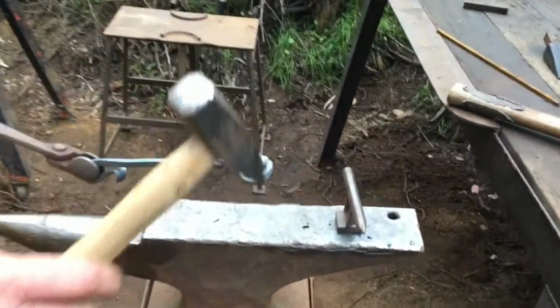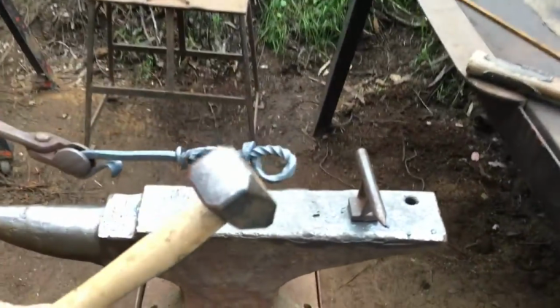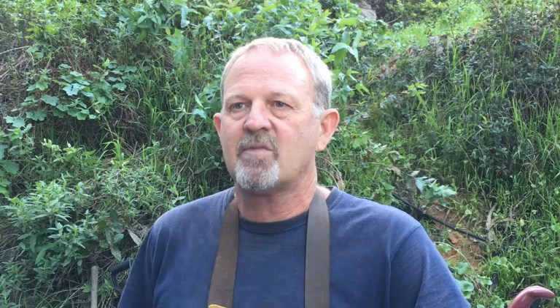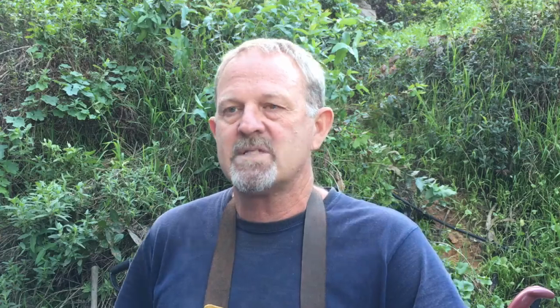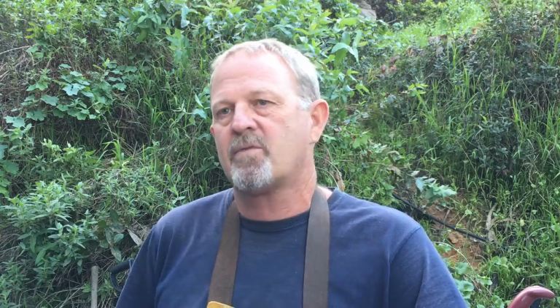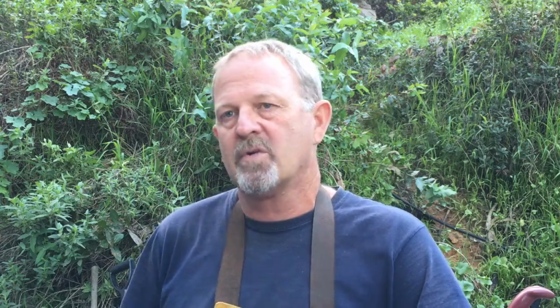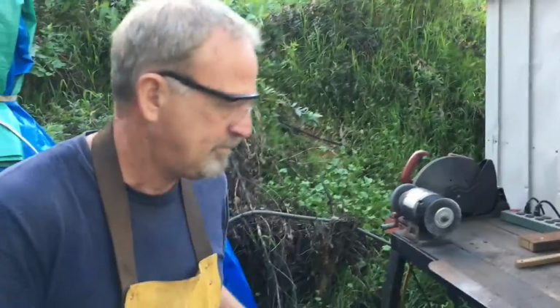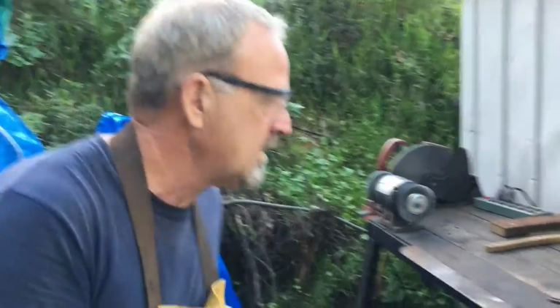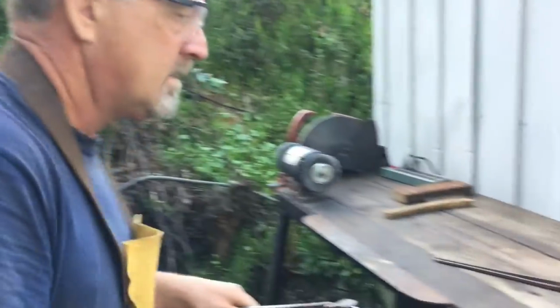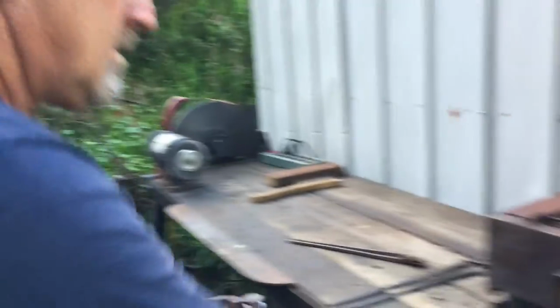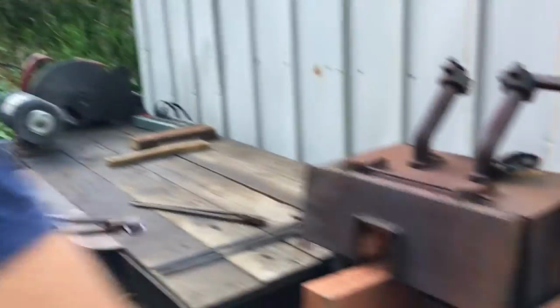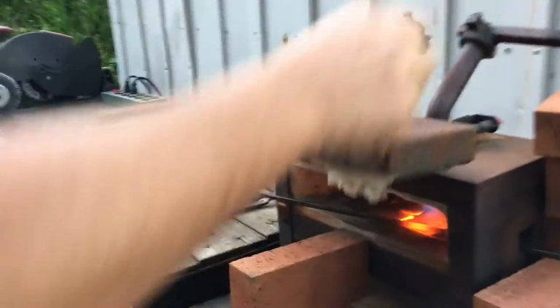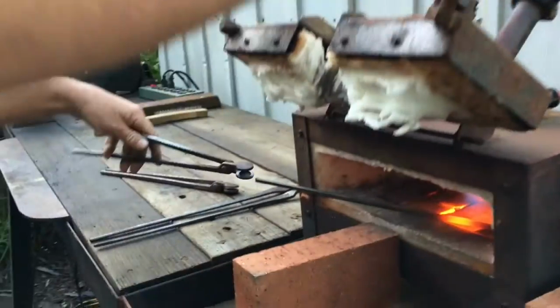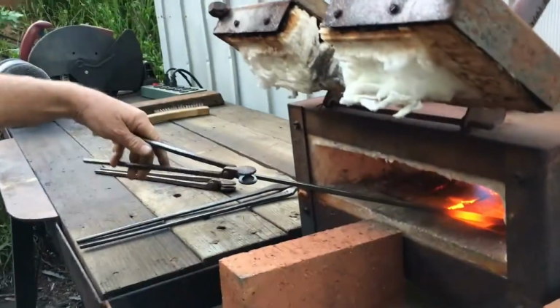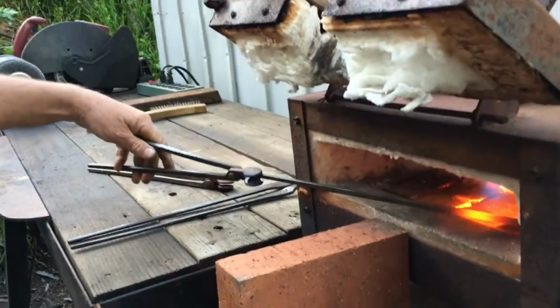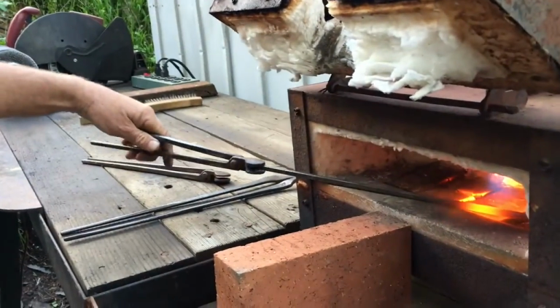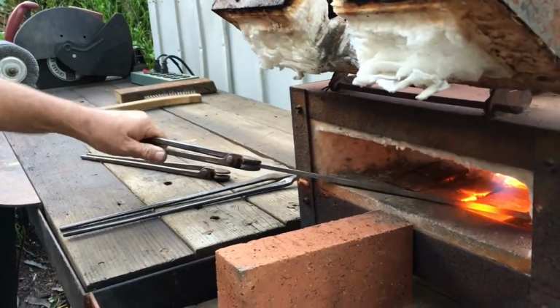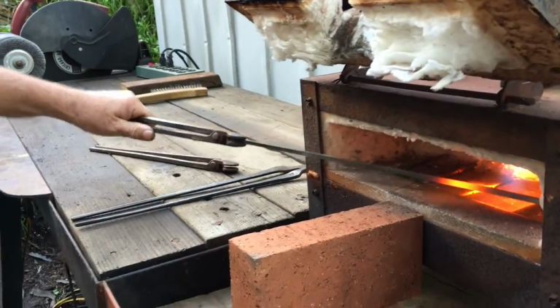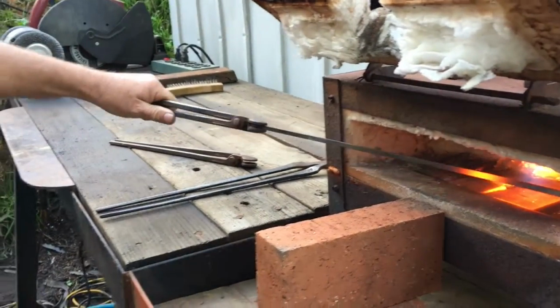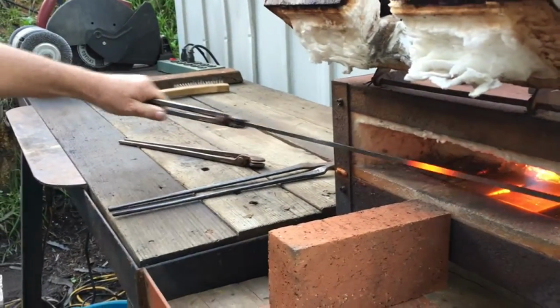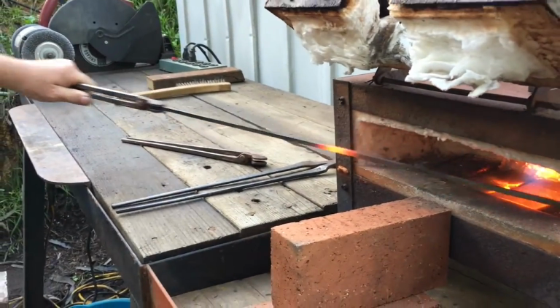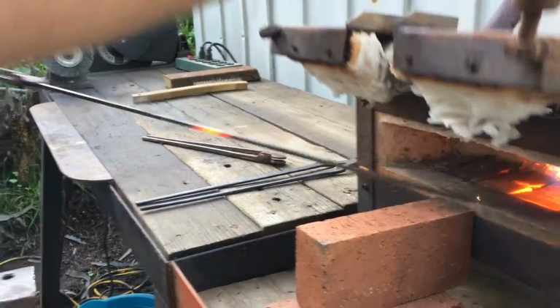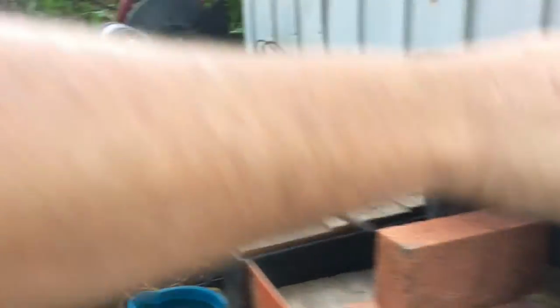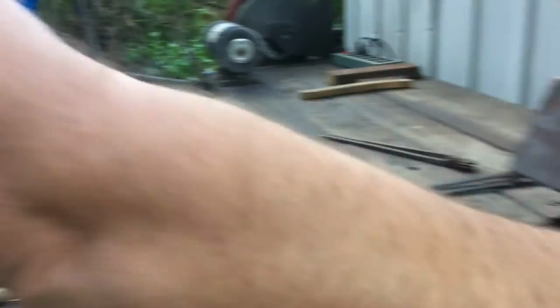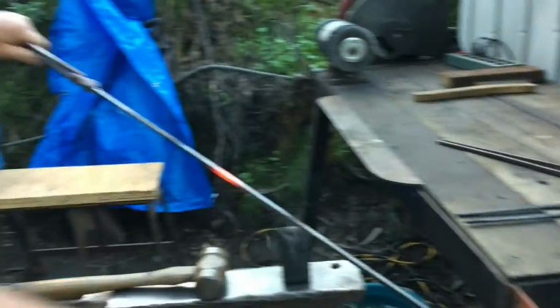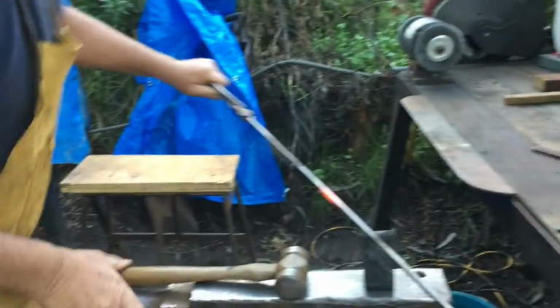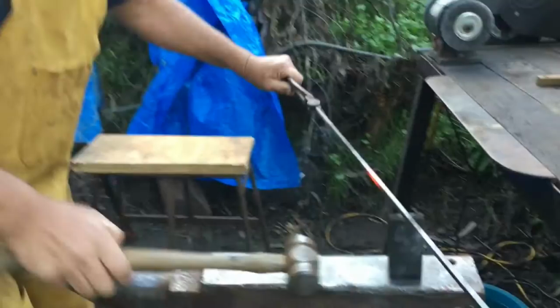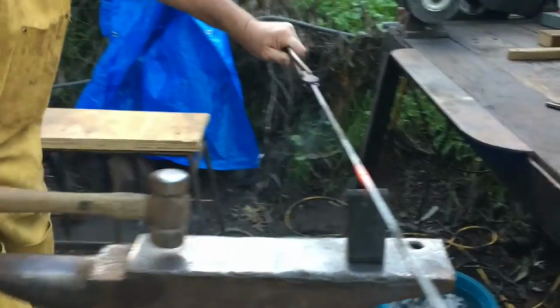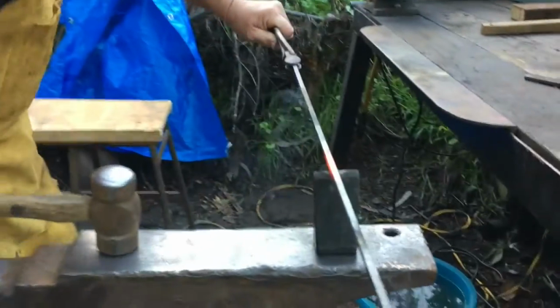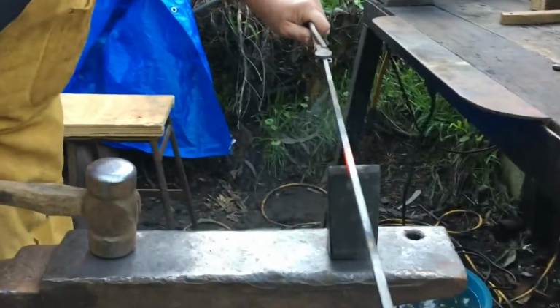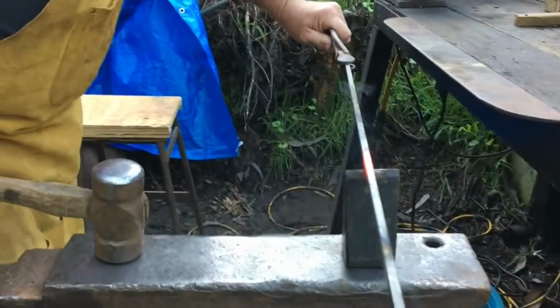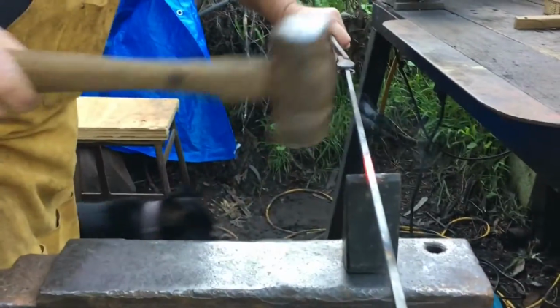I start off with a piece of quarter inch square stock and I've got to cut it to length. I'm going to put it in the forge and heat it up in the middle and cut it off on the anvil.